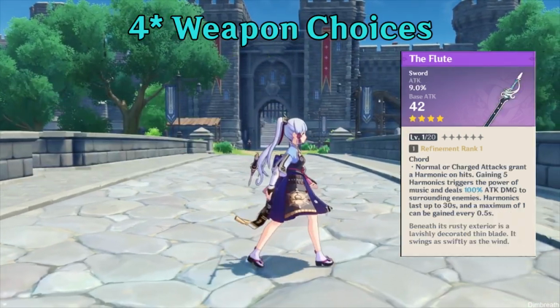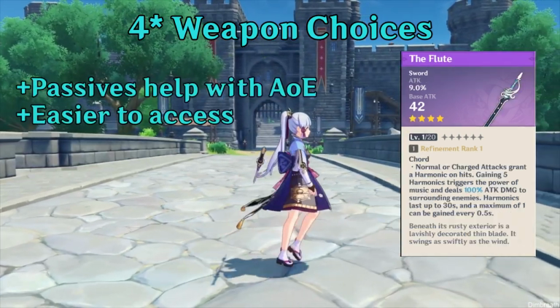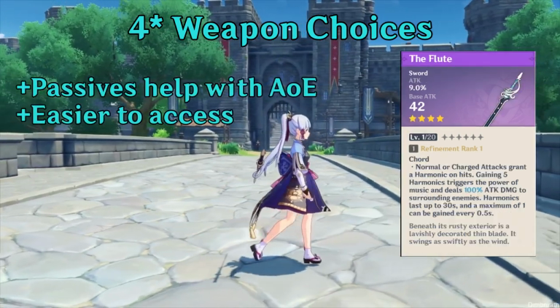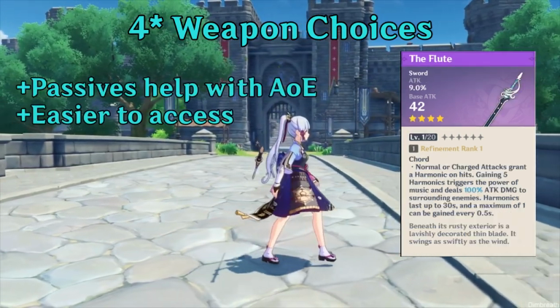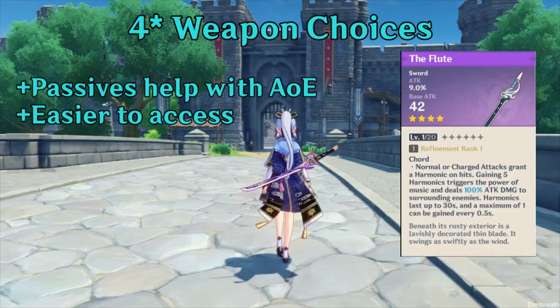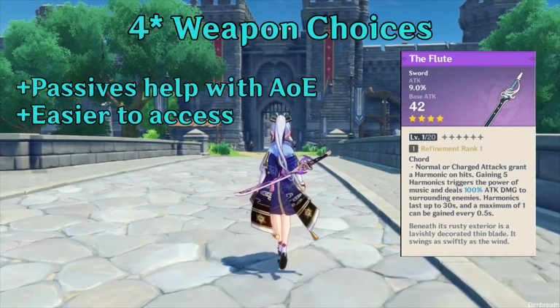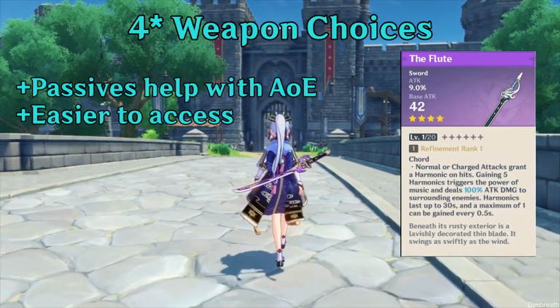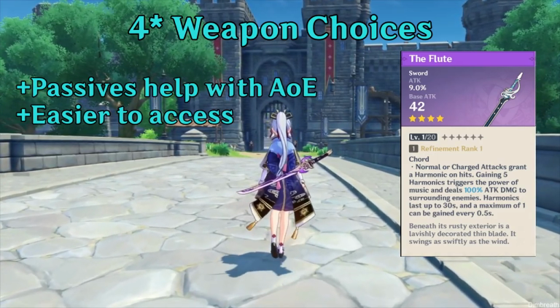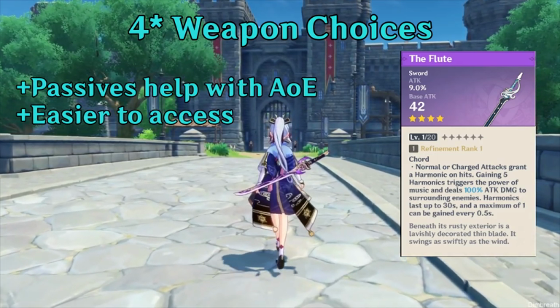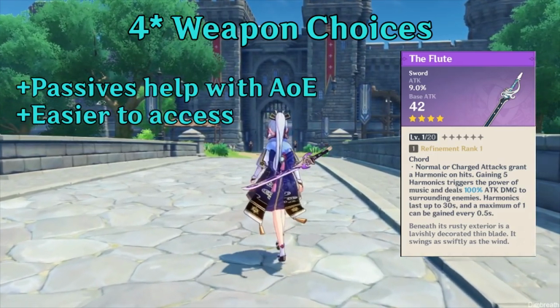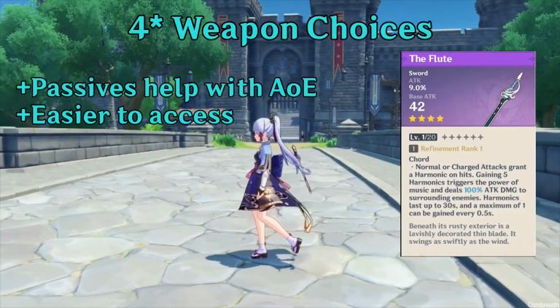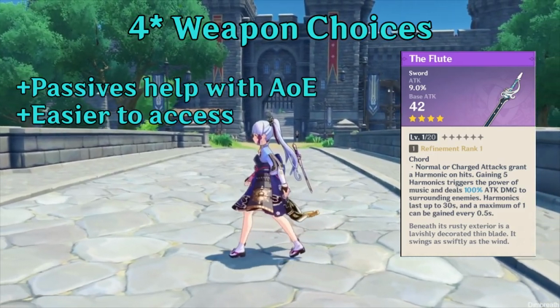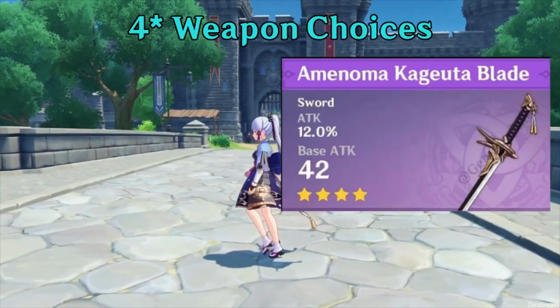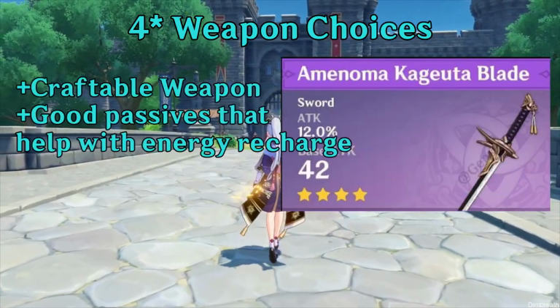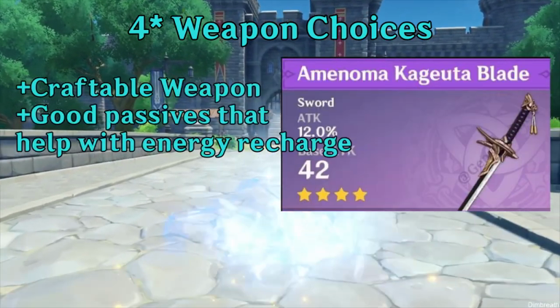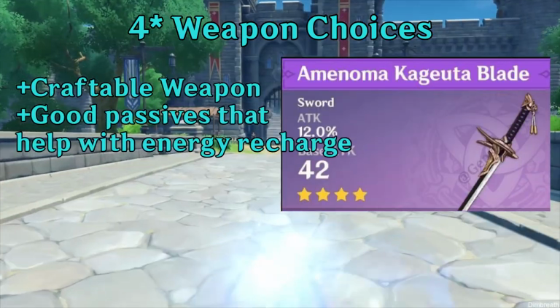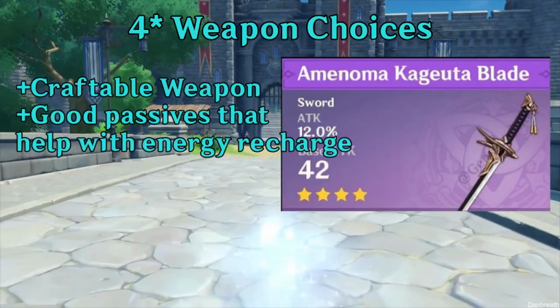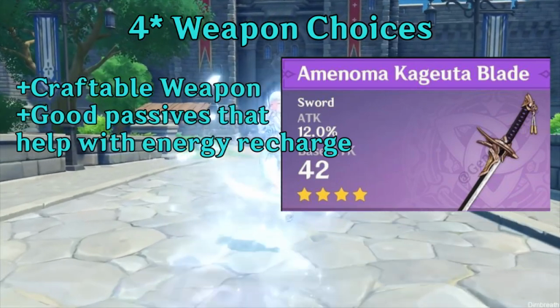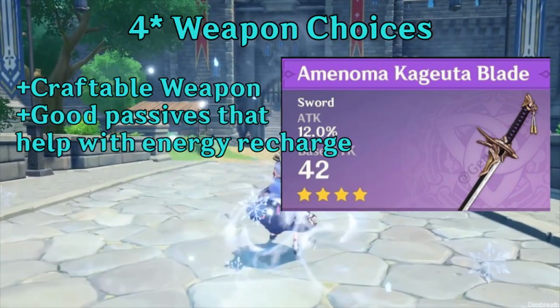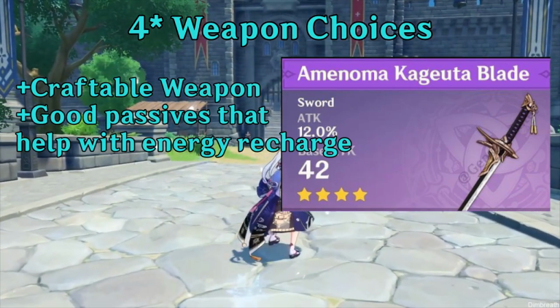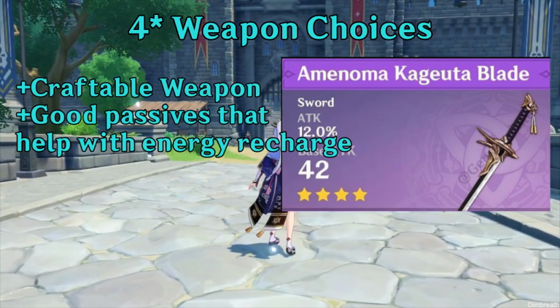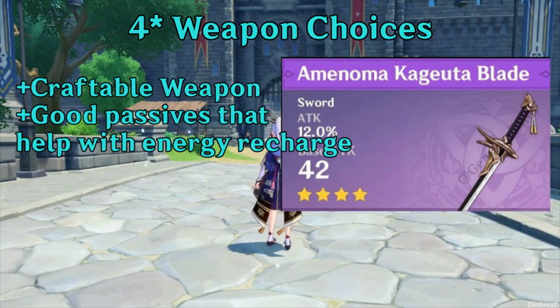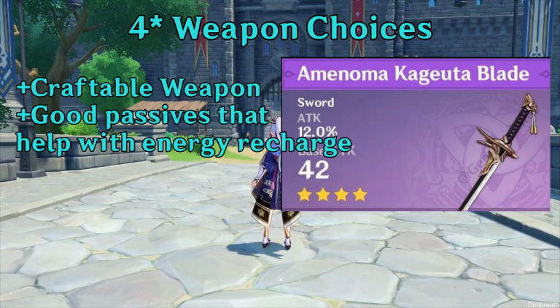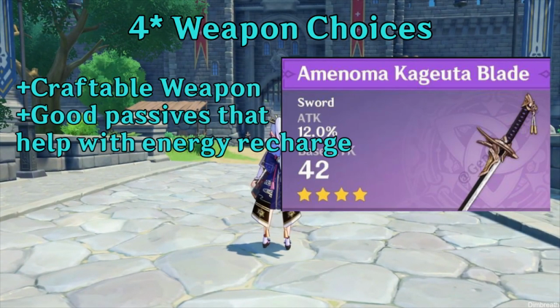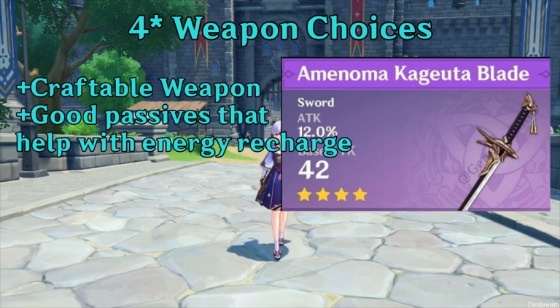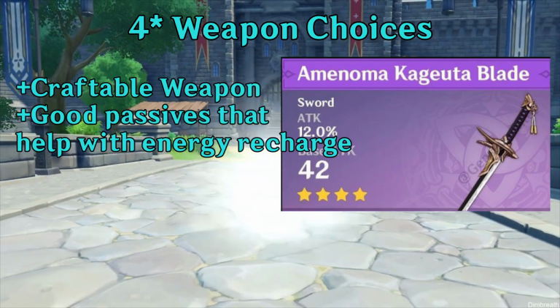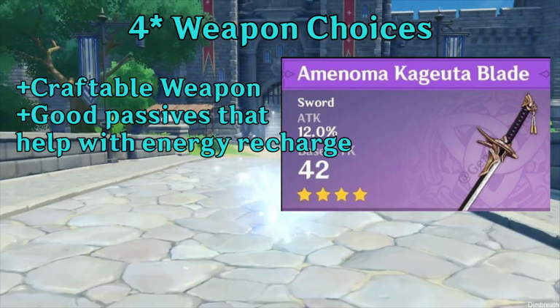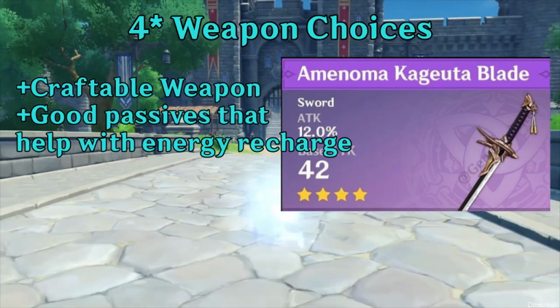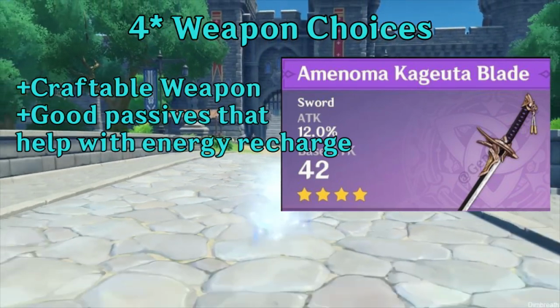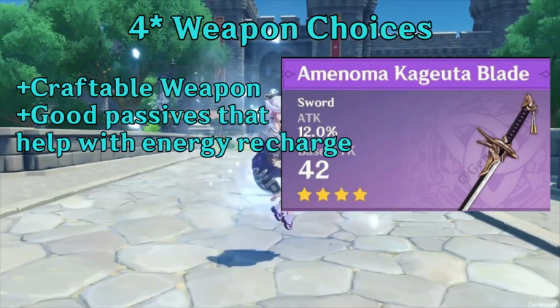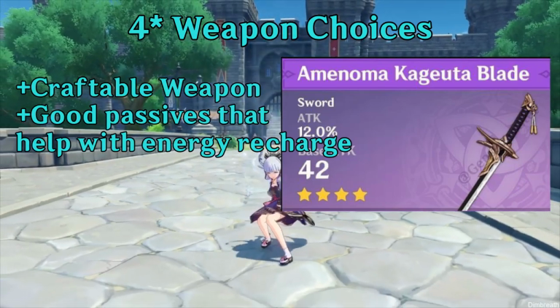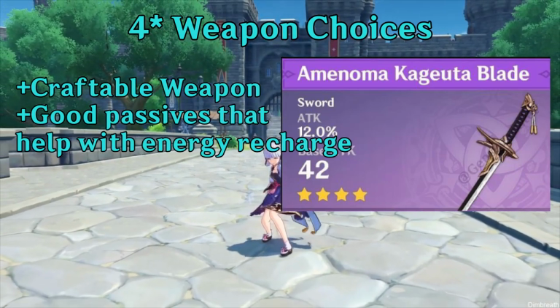Lastly, the Flute is a decent option if you don't have any of the other weapons mentioned. However, the upcoming craftable weapon, Amenoma Kageuchi Blade, might be a good dark horse, so be sure to craft that as well and try if it's good or not.